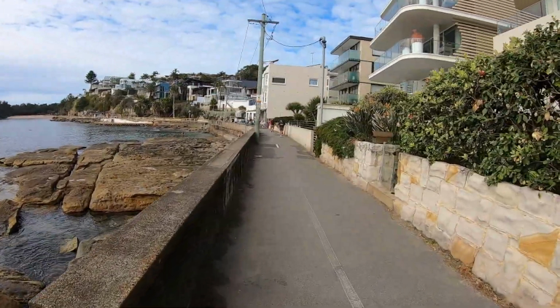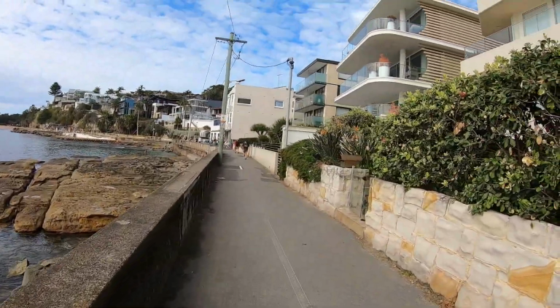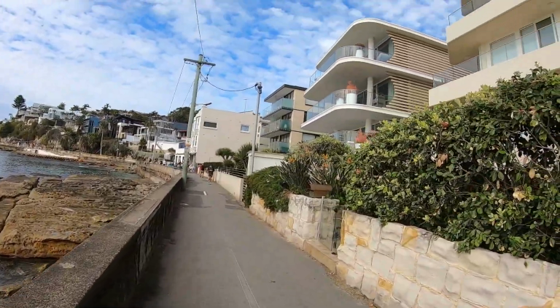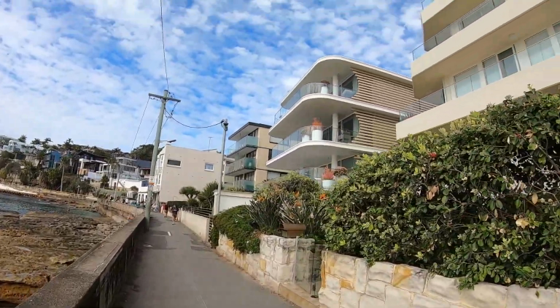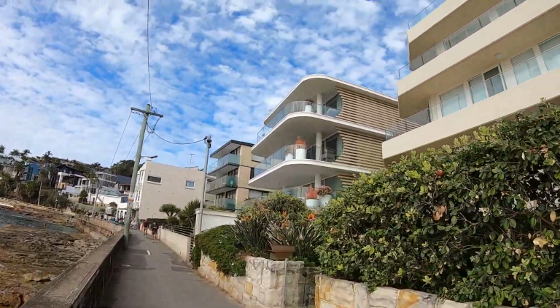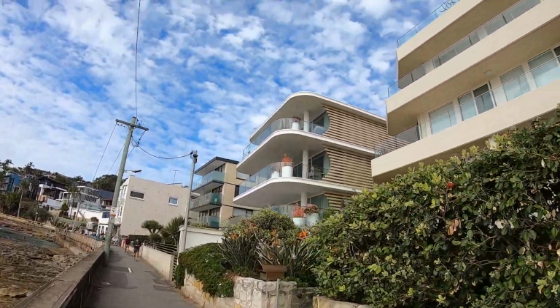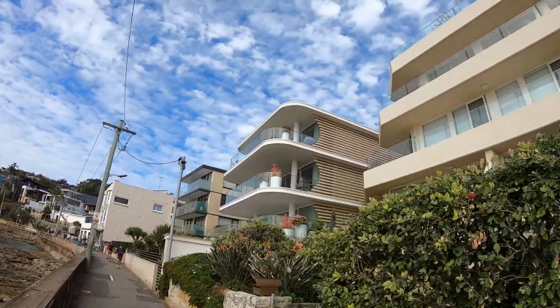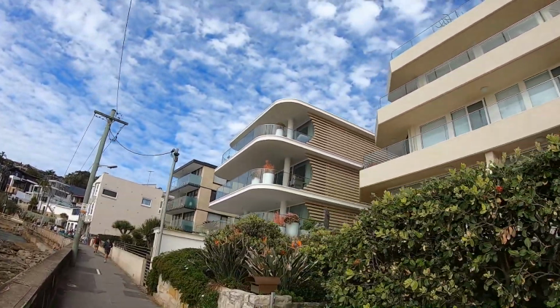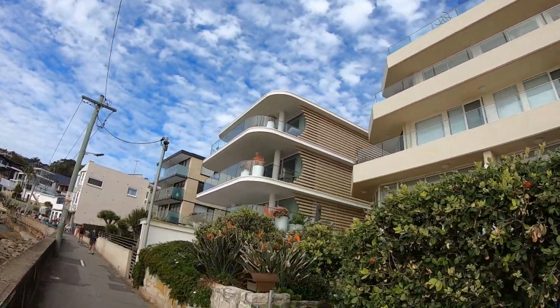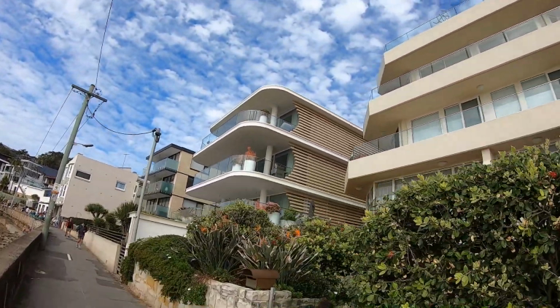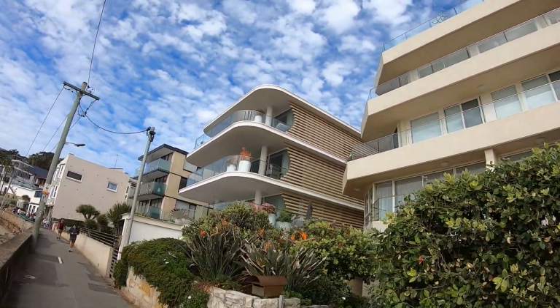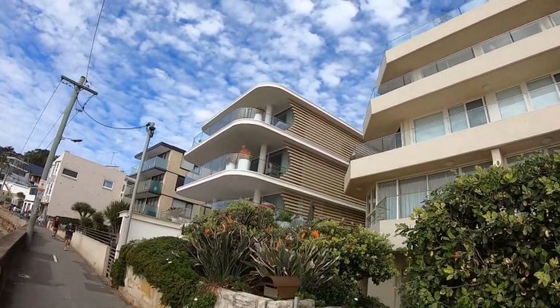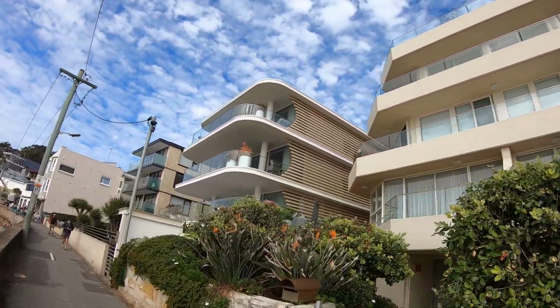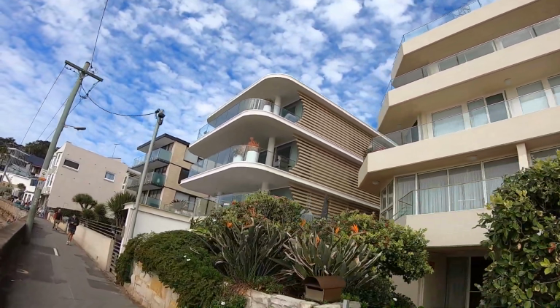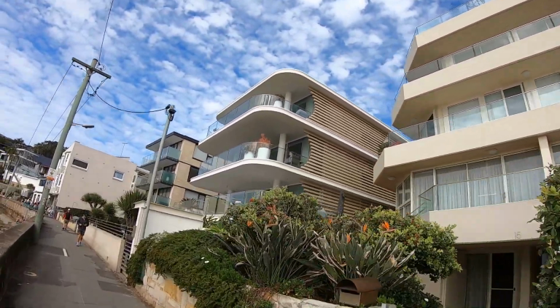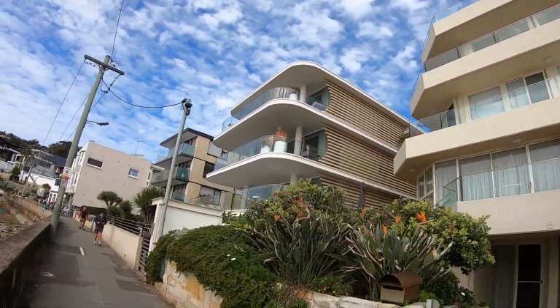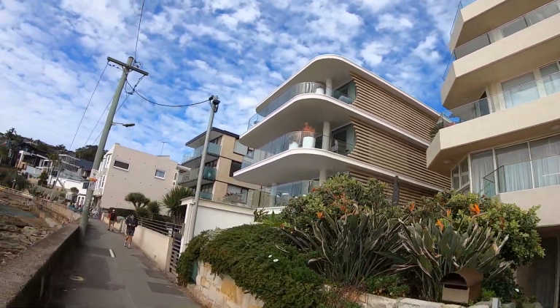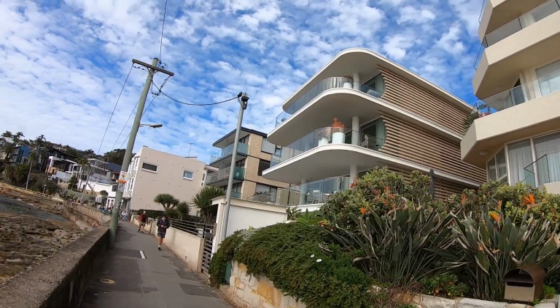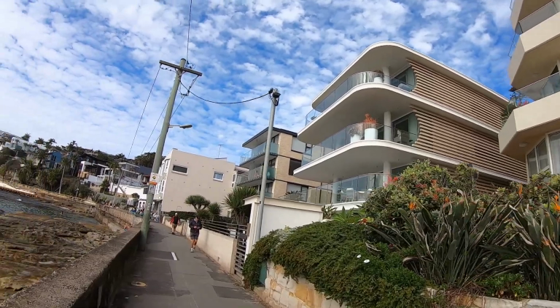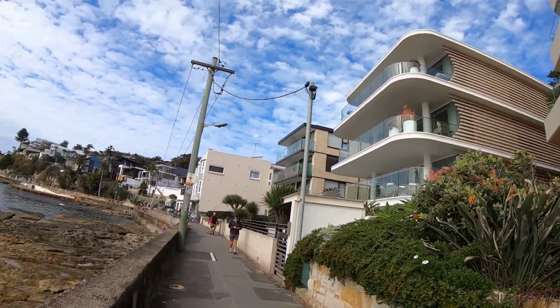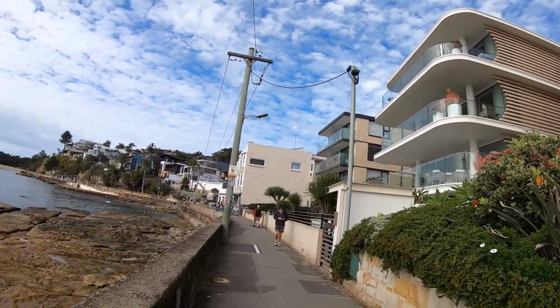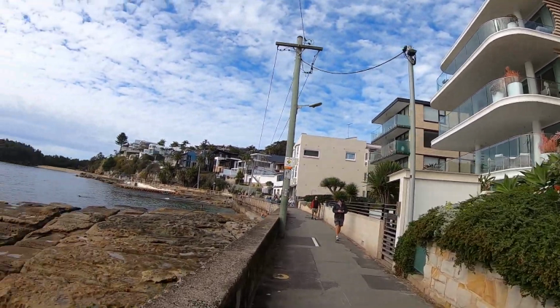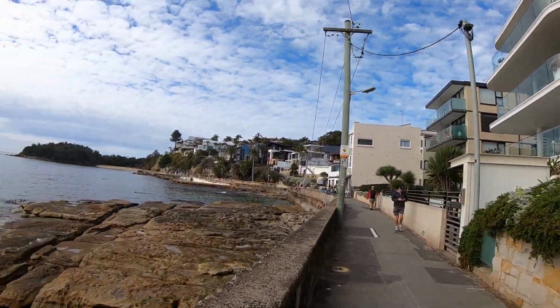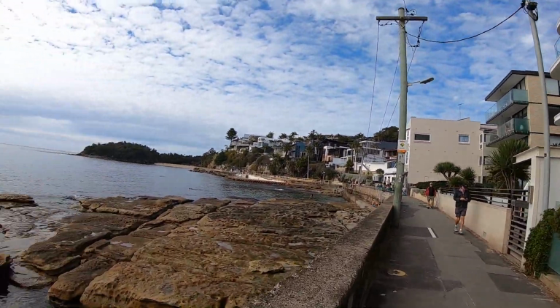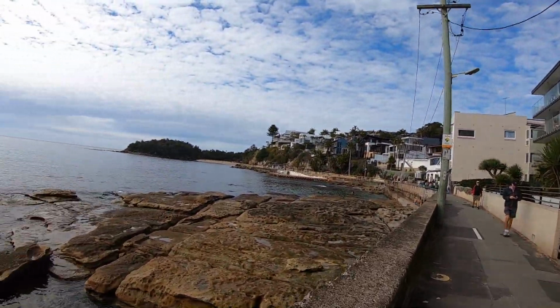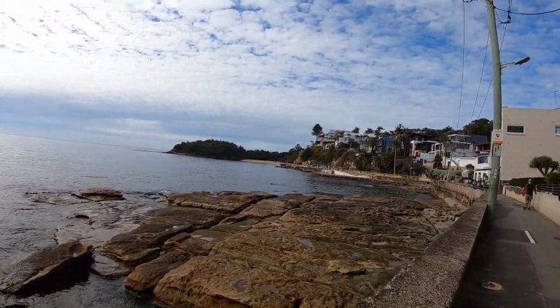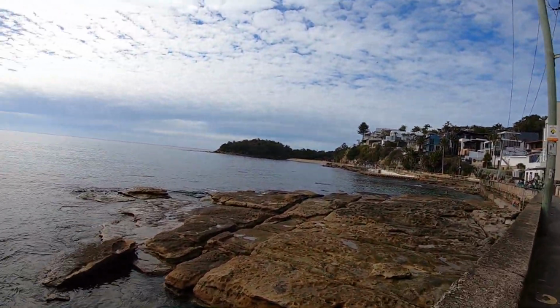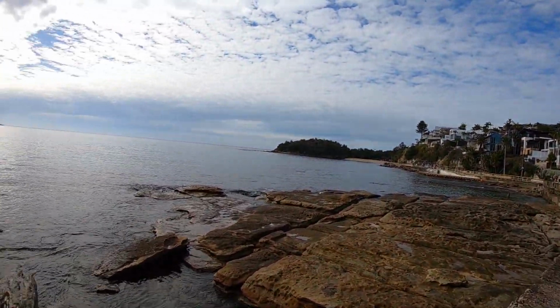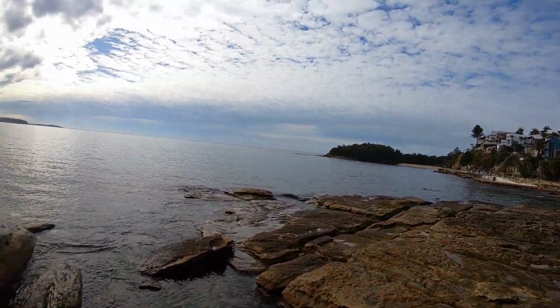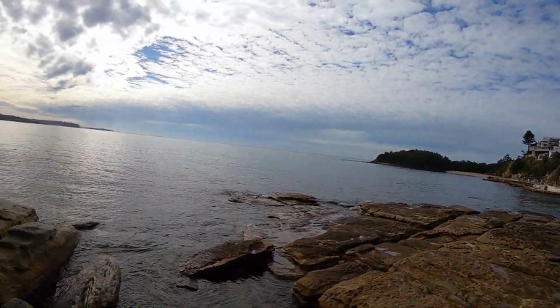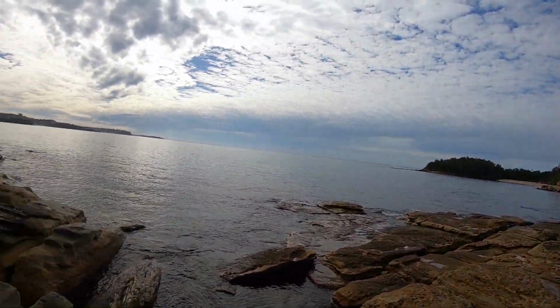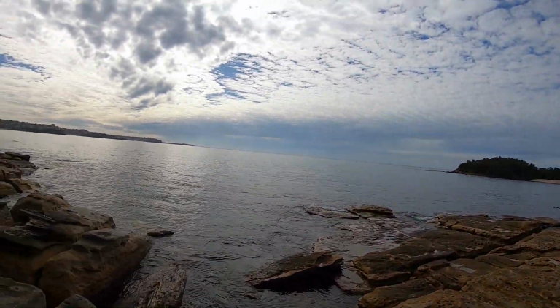And then you've got these nice units here, overlooking the lovely view.